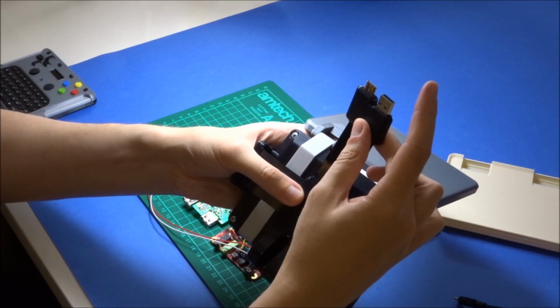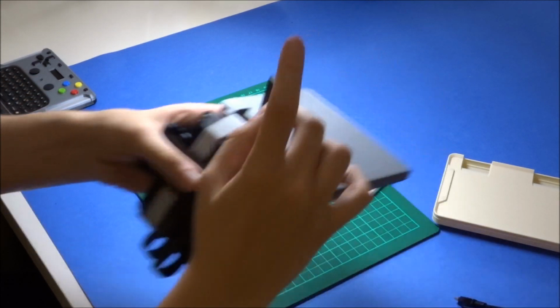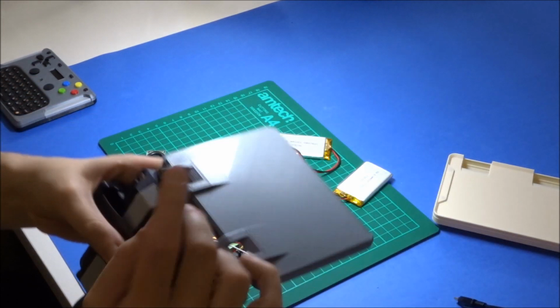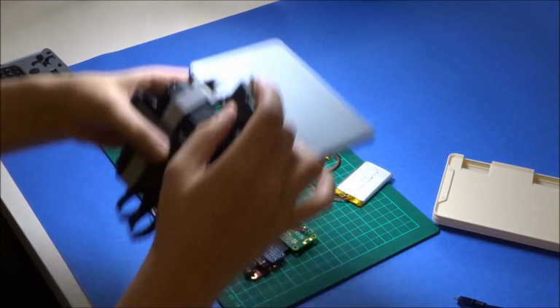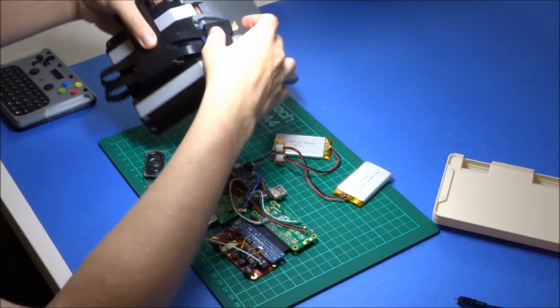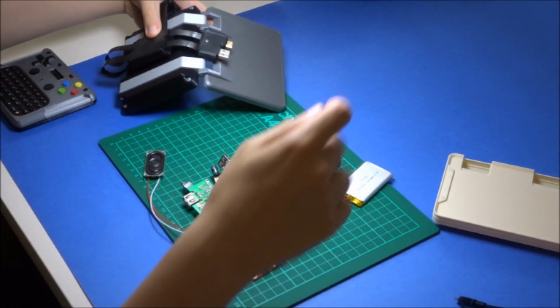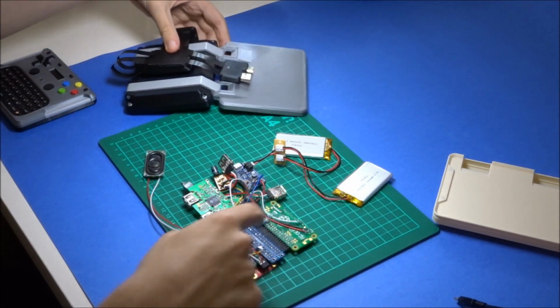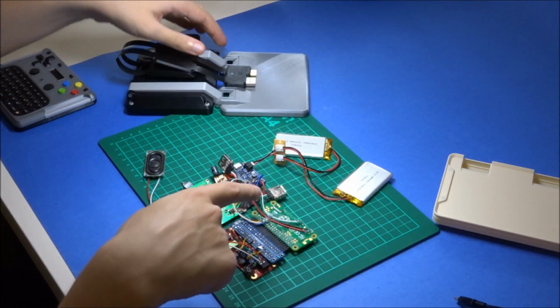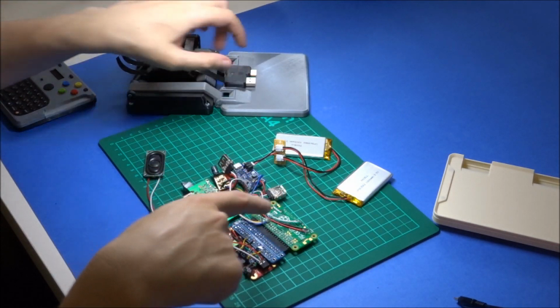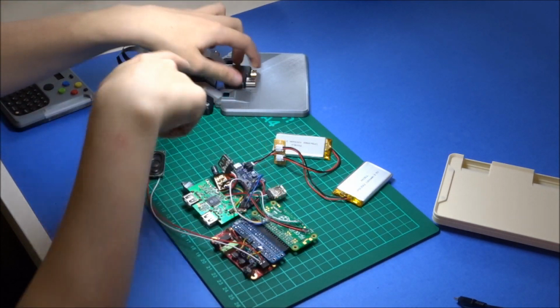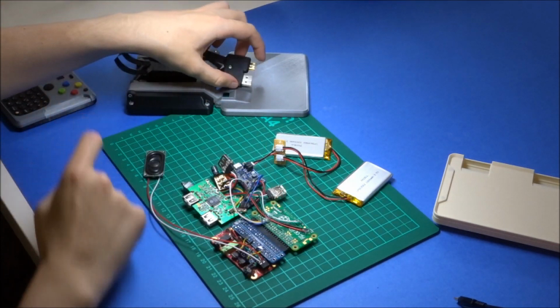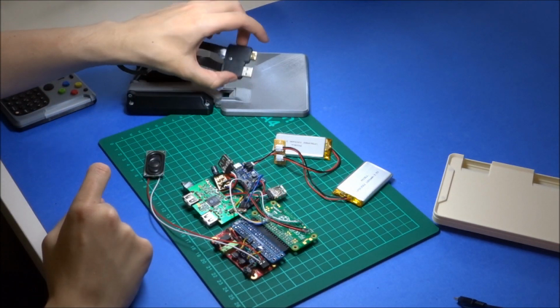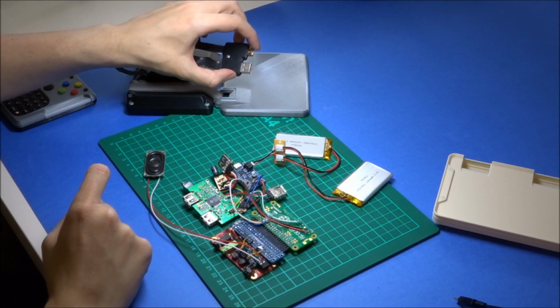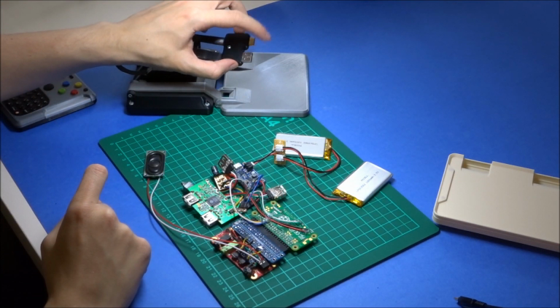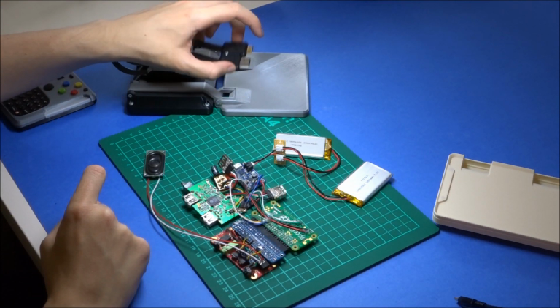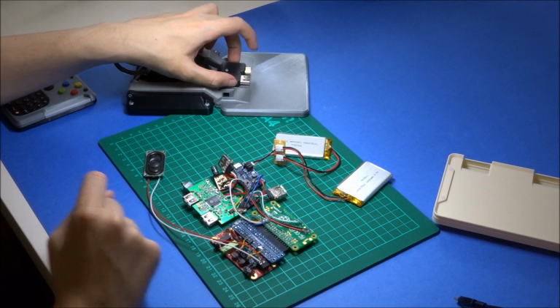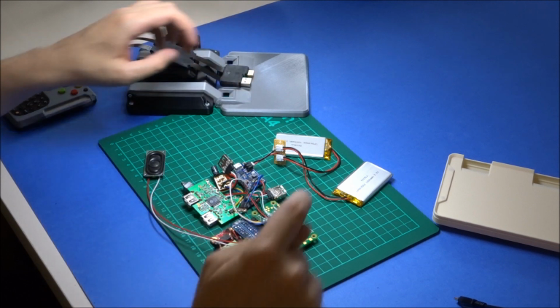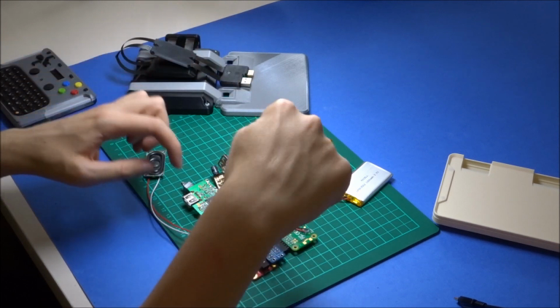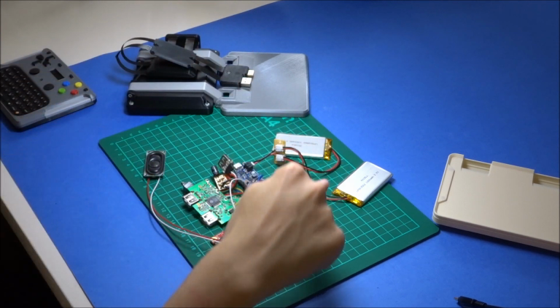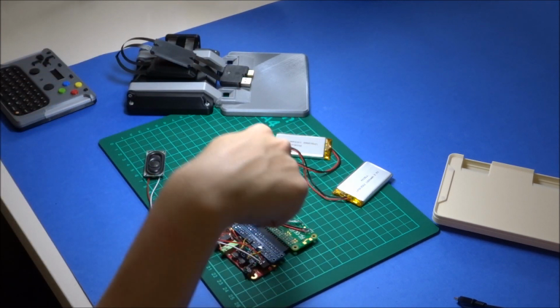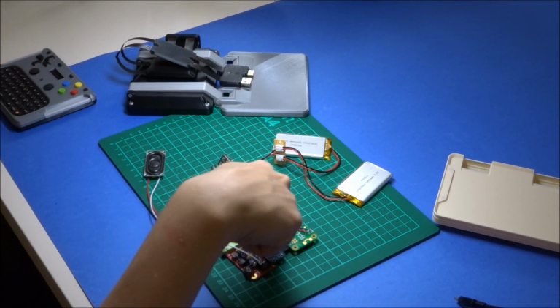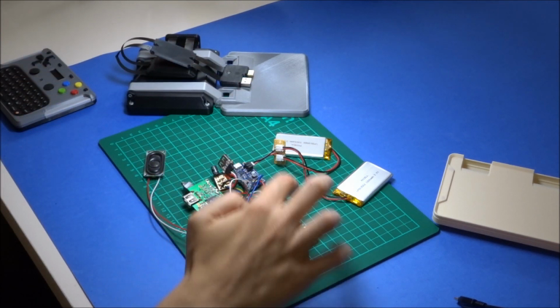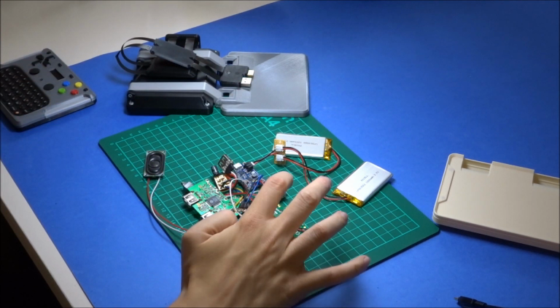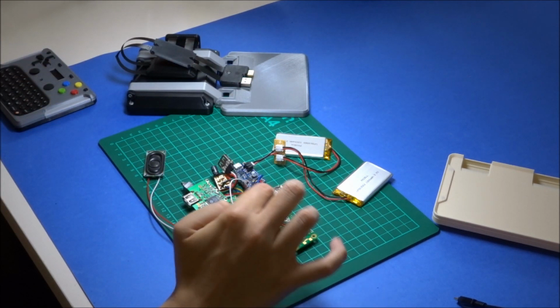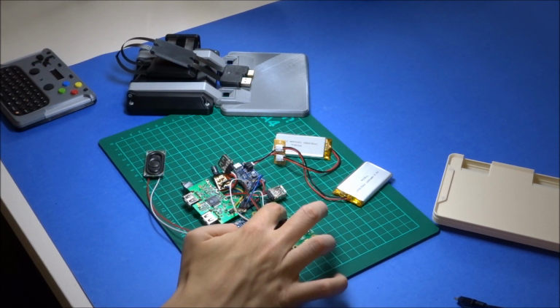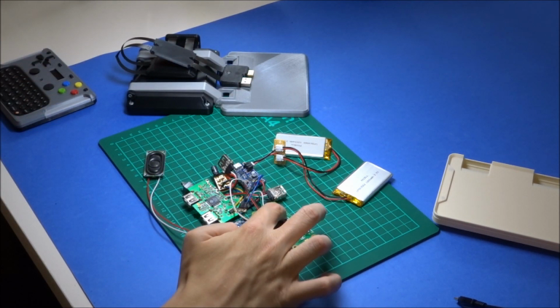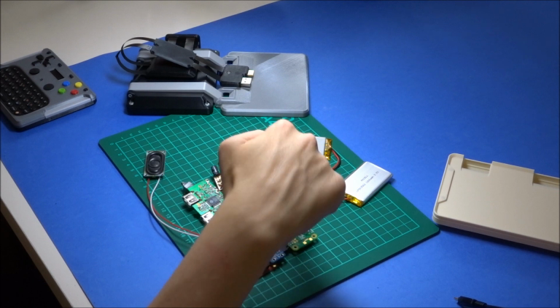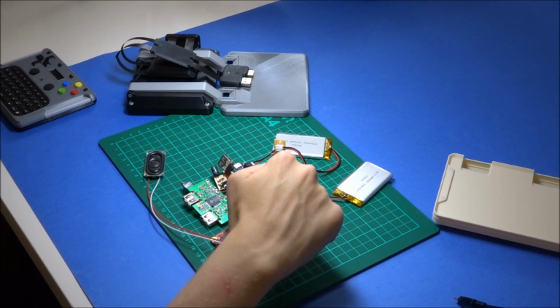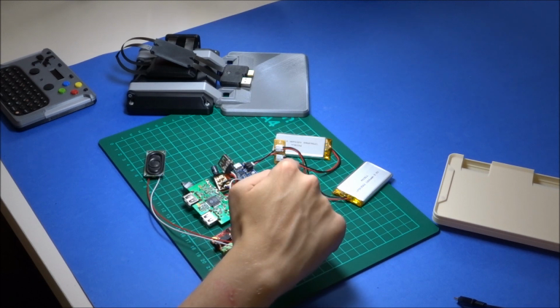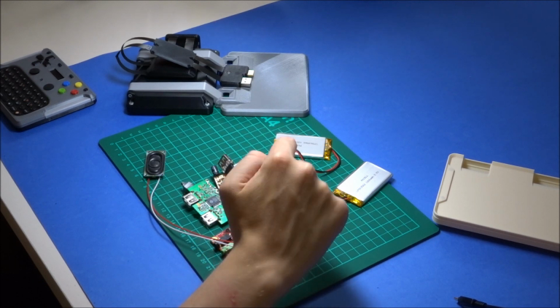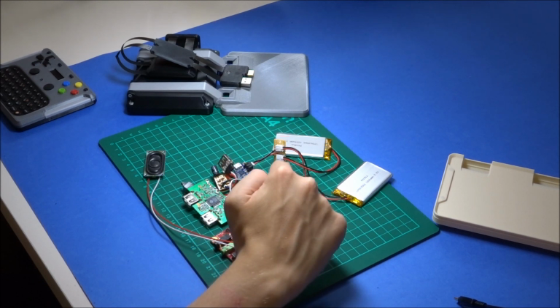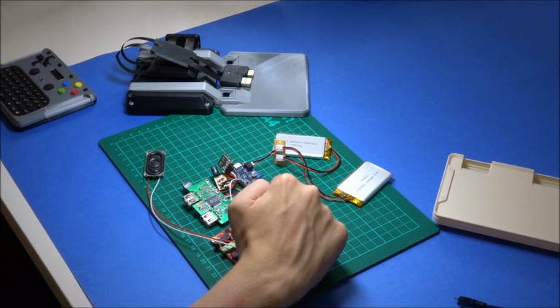Plugging that in, the adapter has micro HDMI and full USB, which would plug into the micro HDMI on the Pi Zero, and this USB port on the back here. So you end up — when I reassemble — with something quite like this.